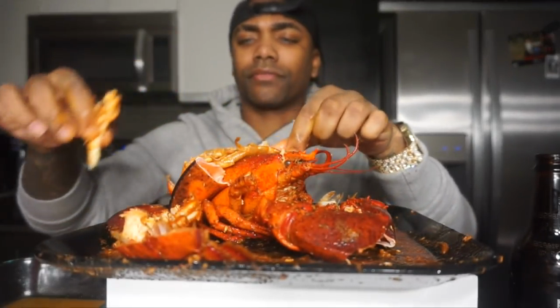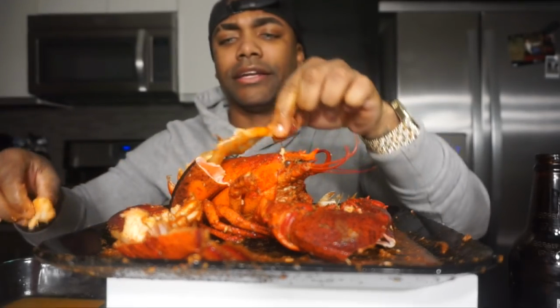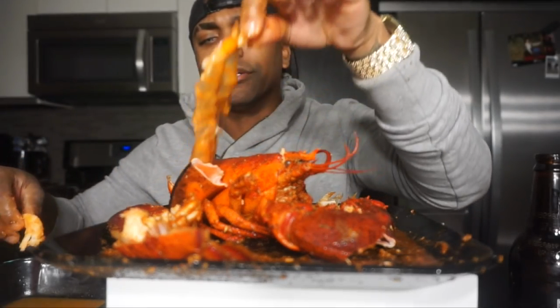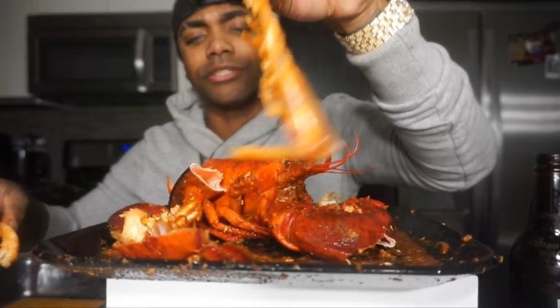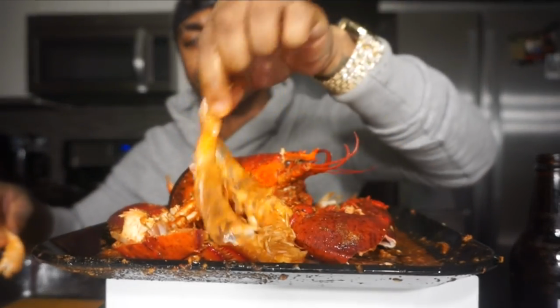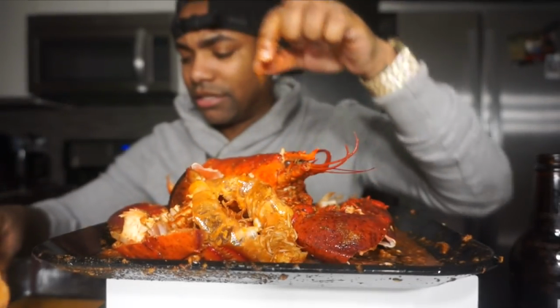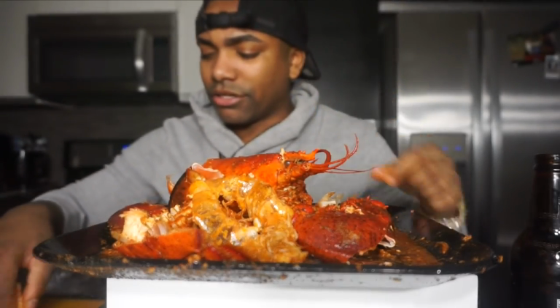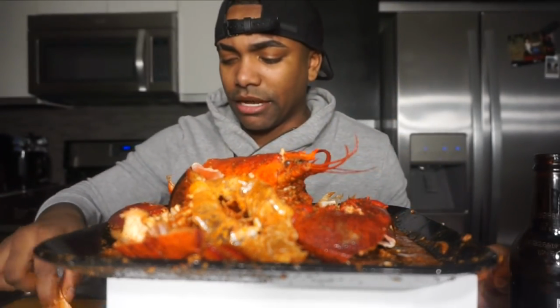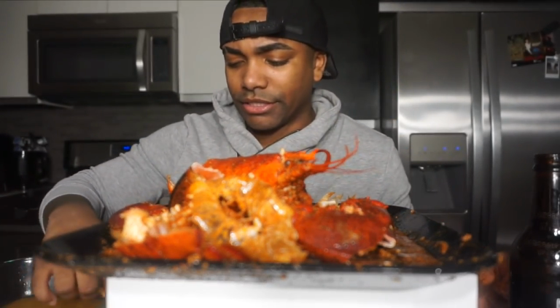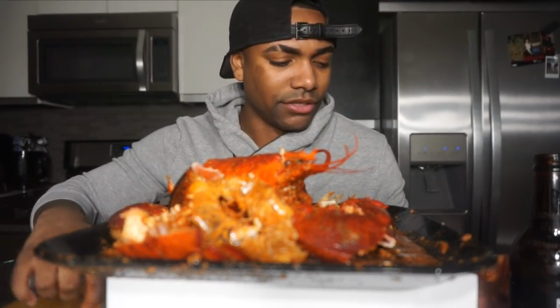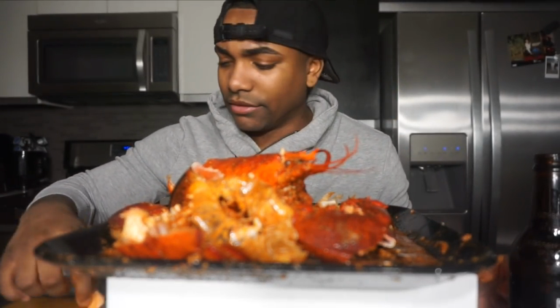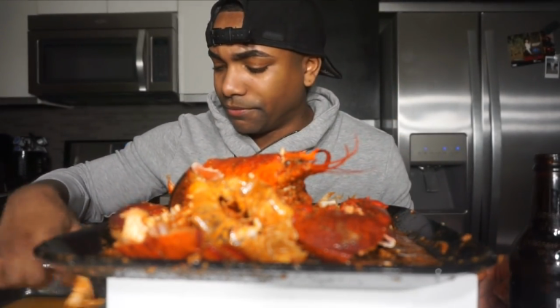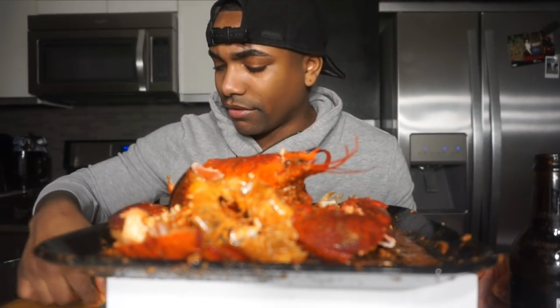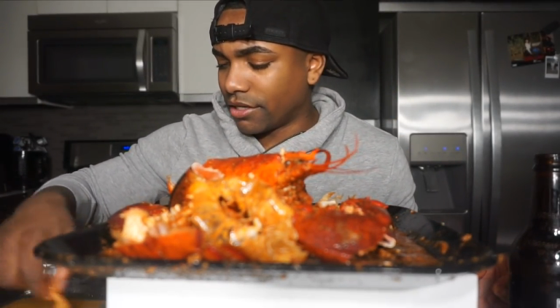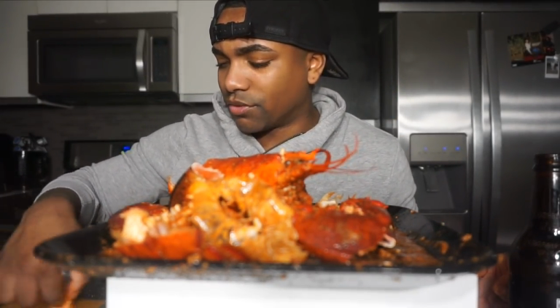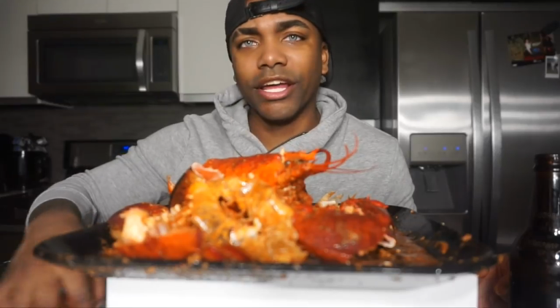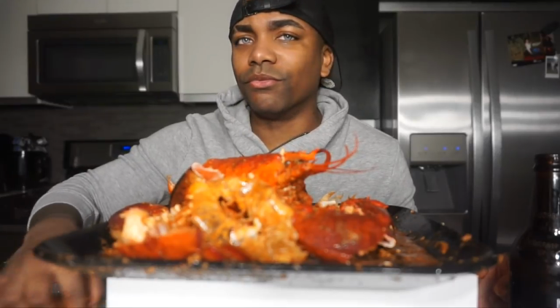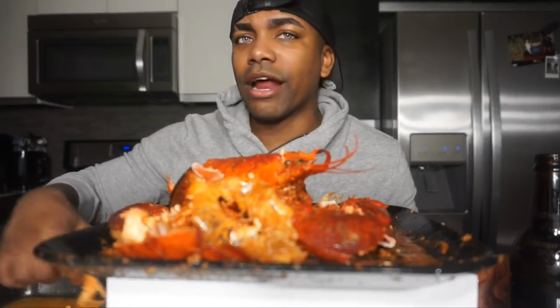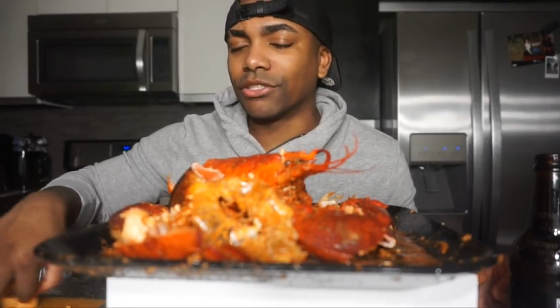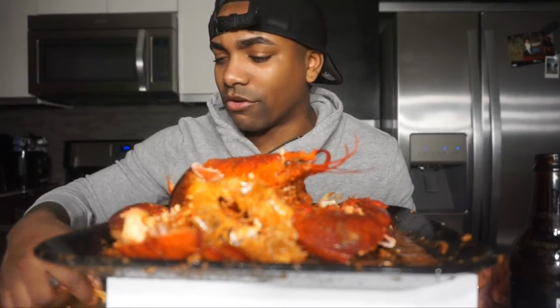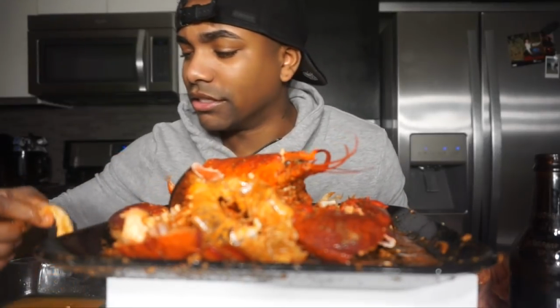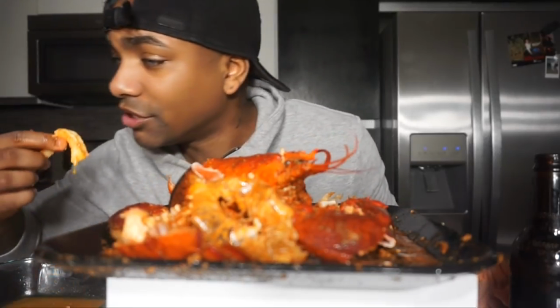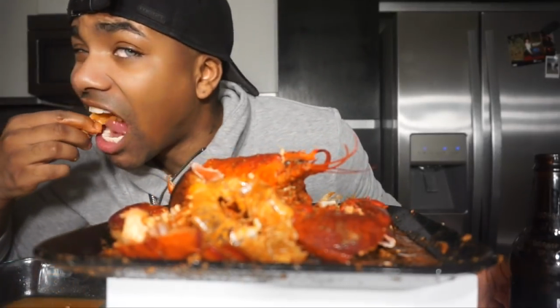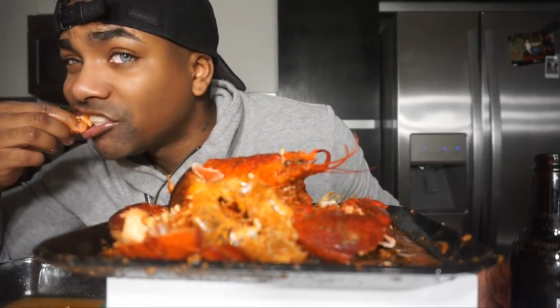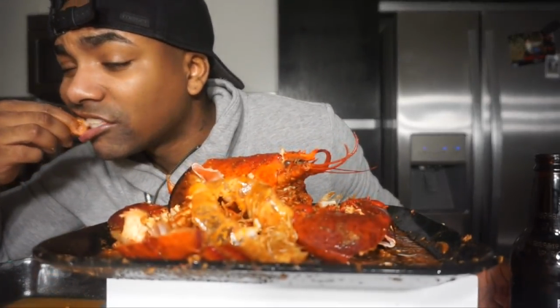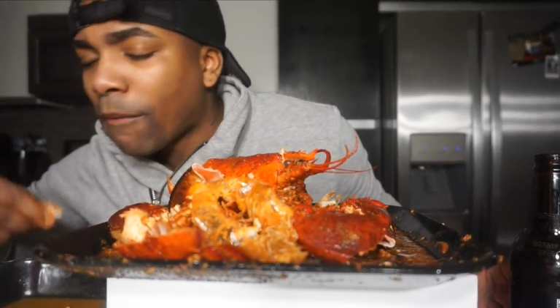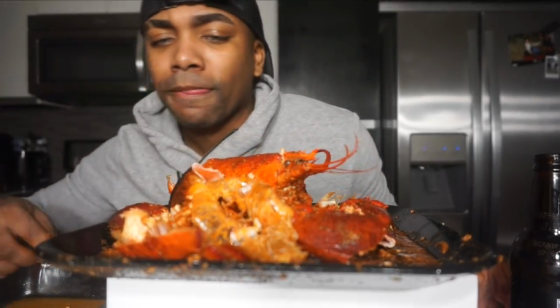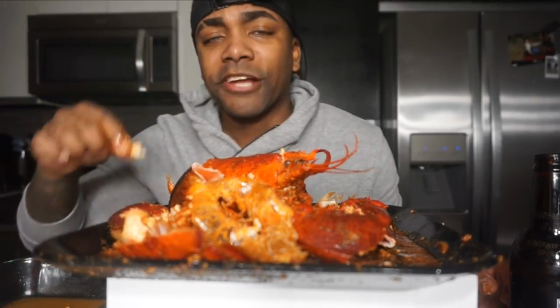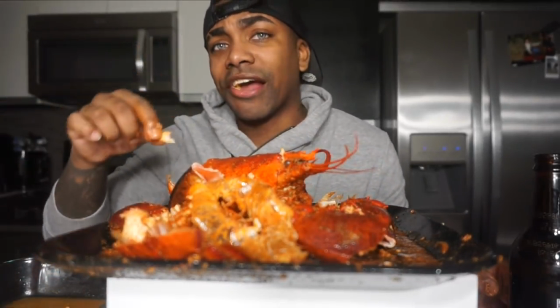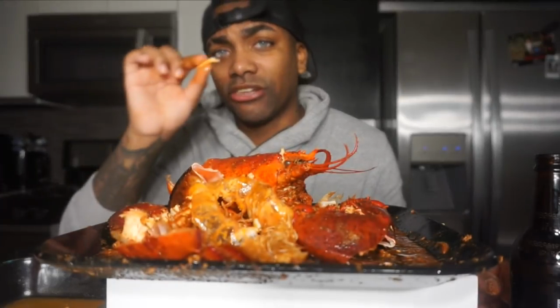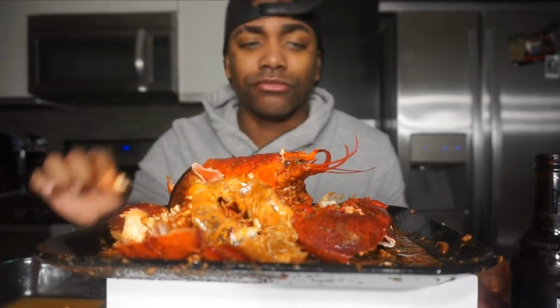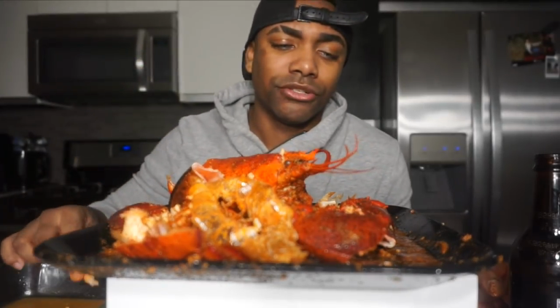I ate a little earlier, that's why. But trust me, lobster isn't that filling. Crab legs are way more filling than lobster — that's why I got these shrimp too.